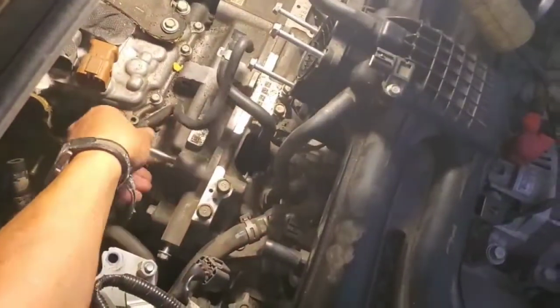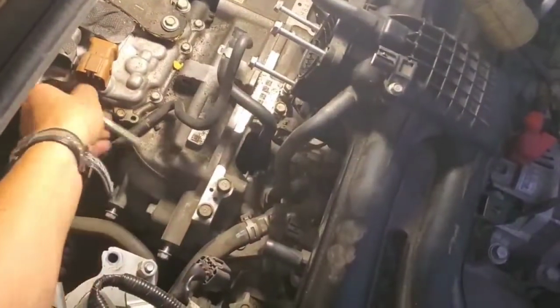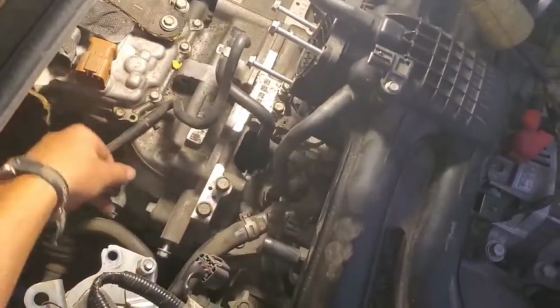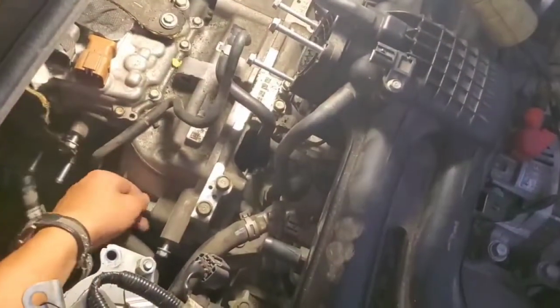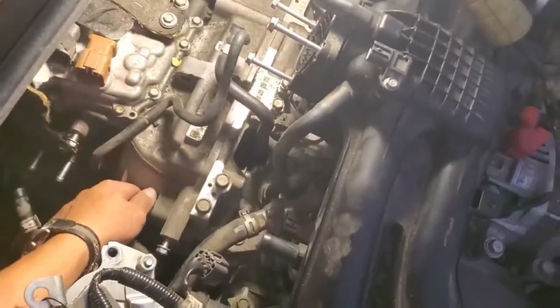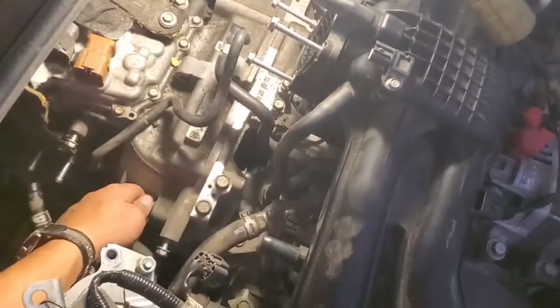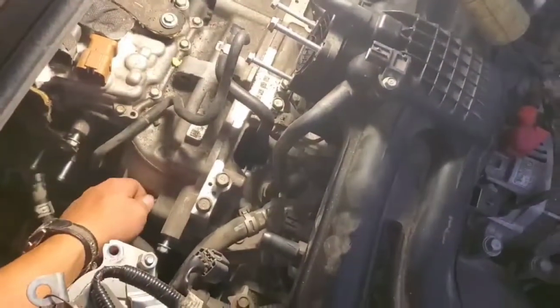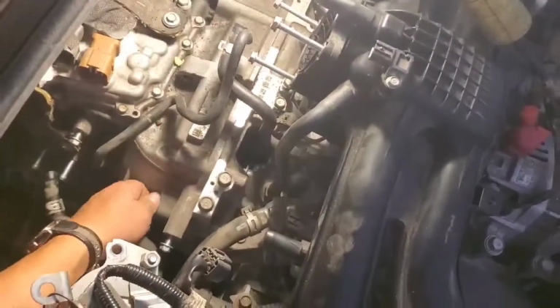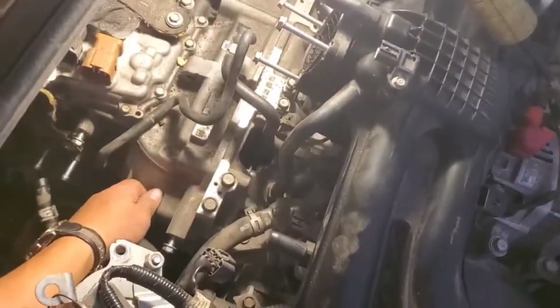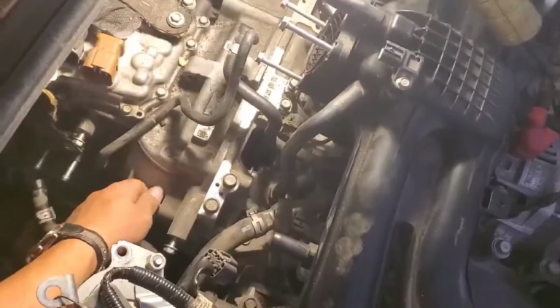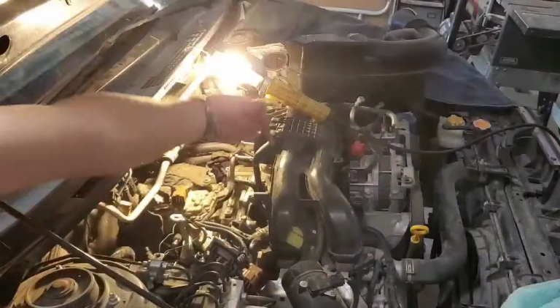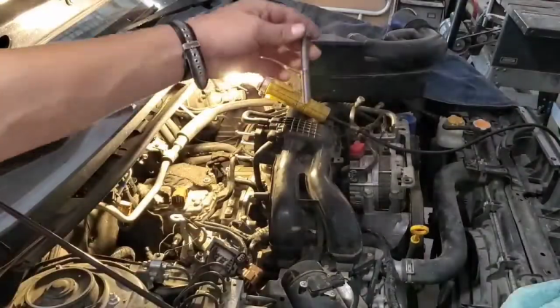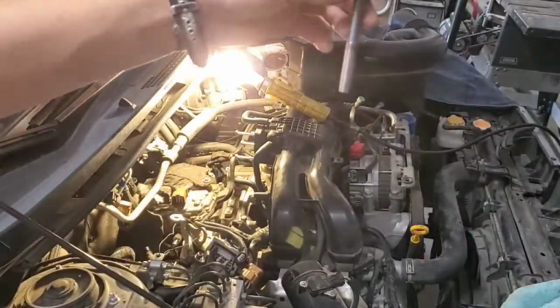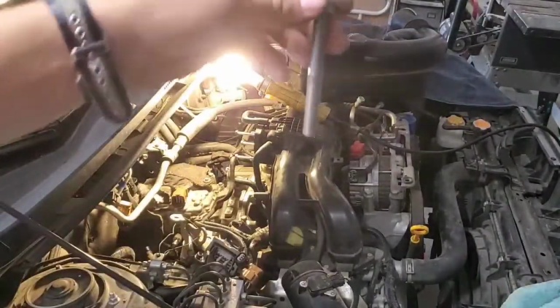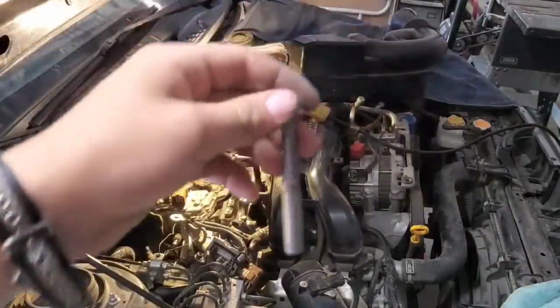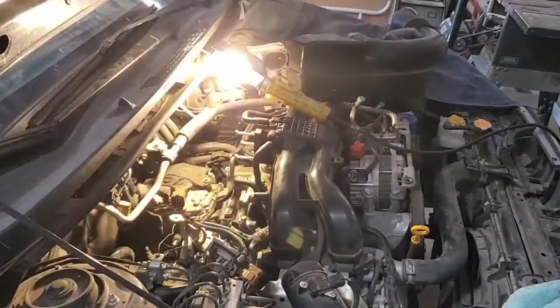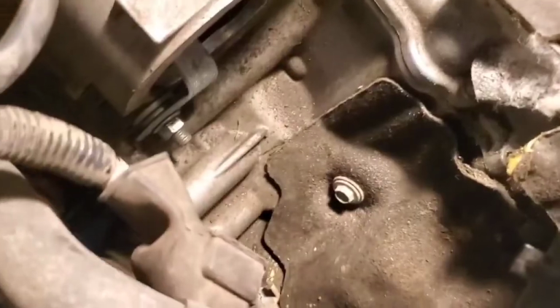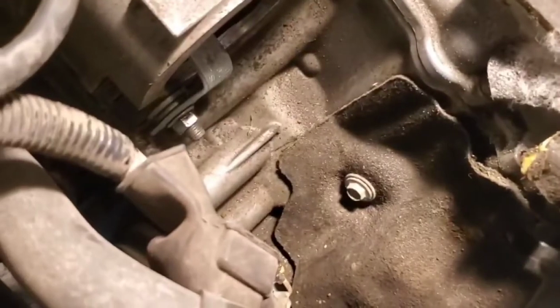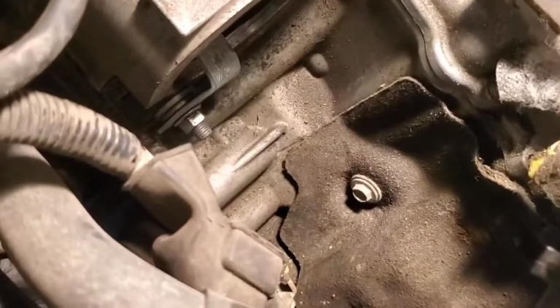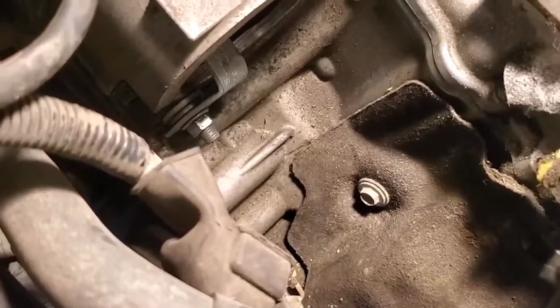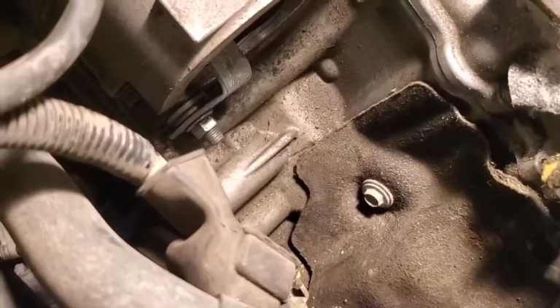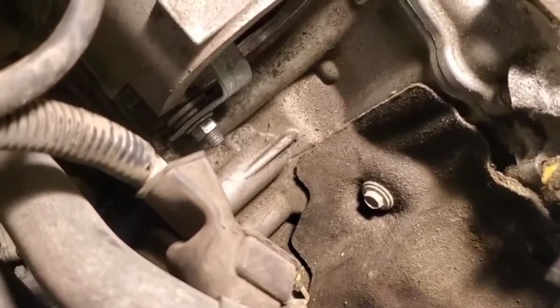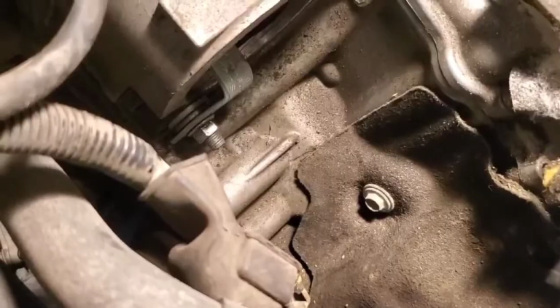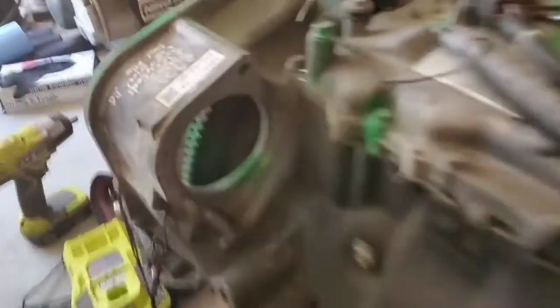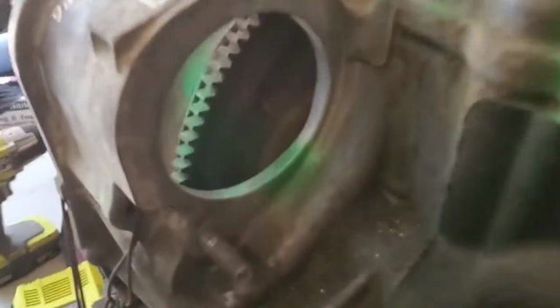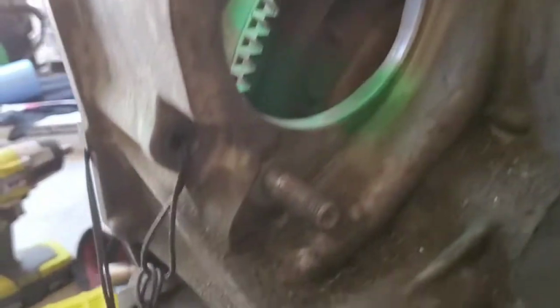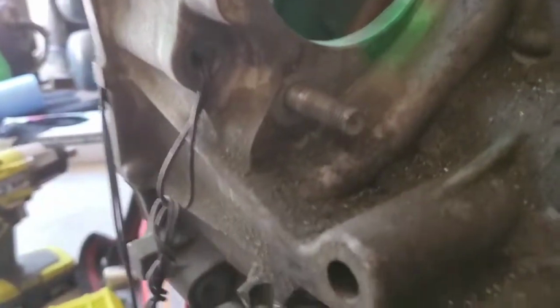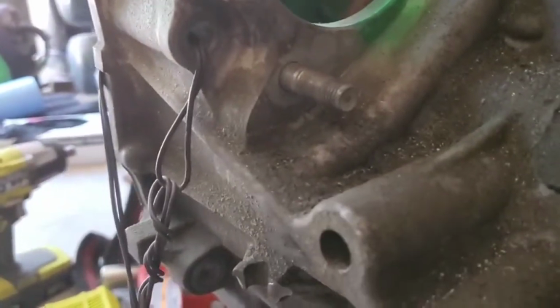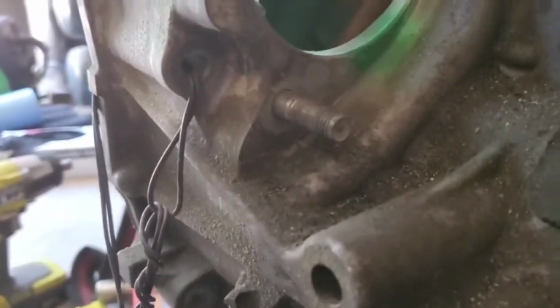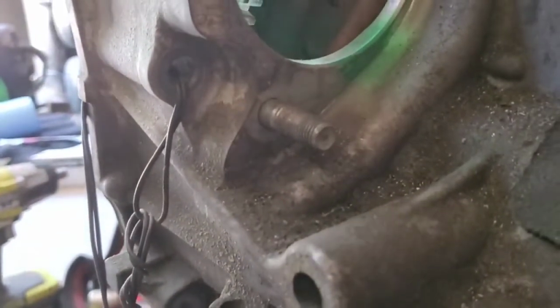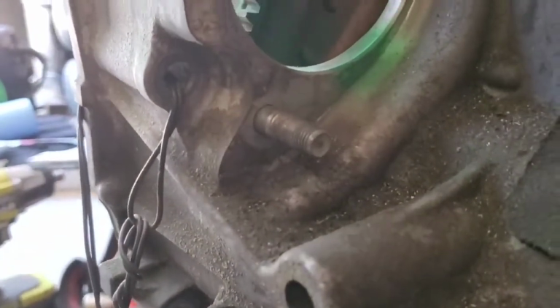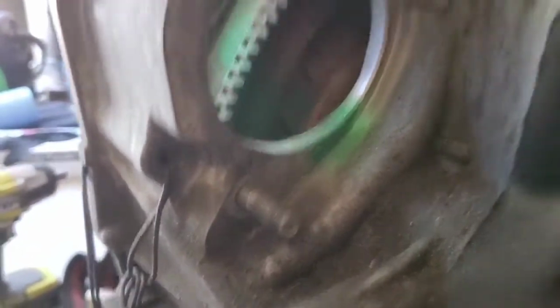Now we need to take out three bolts that hold the transmission to the engine. There's one down here underneath — you can see it there. It's the one that the wire runs through. We need to take that out.